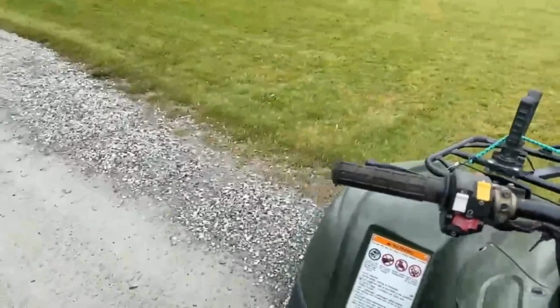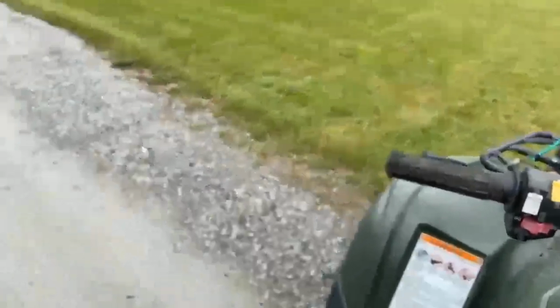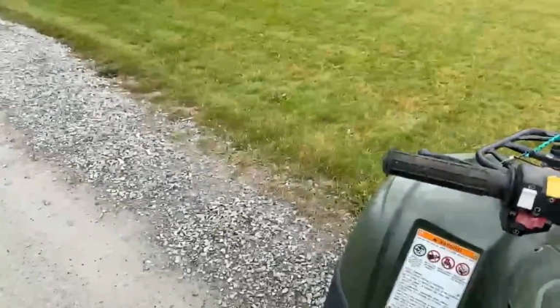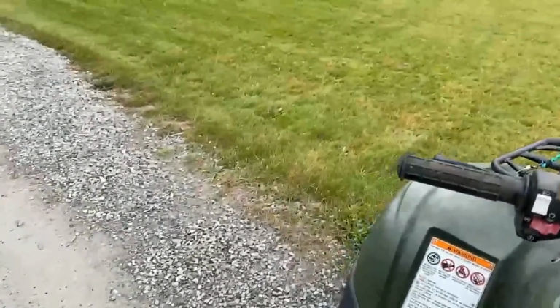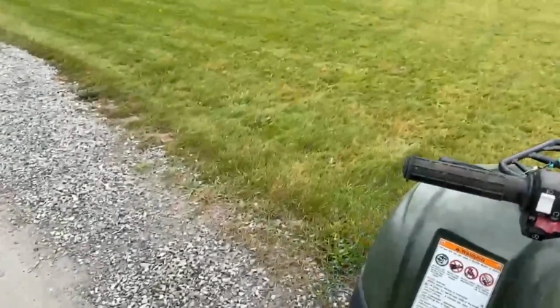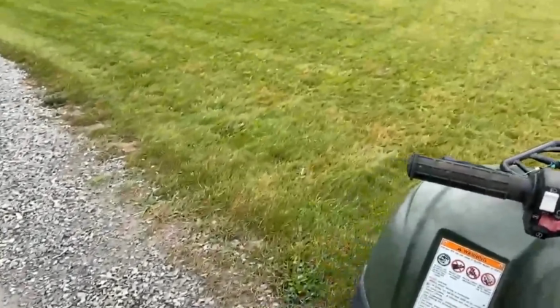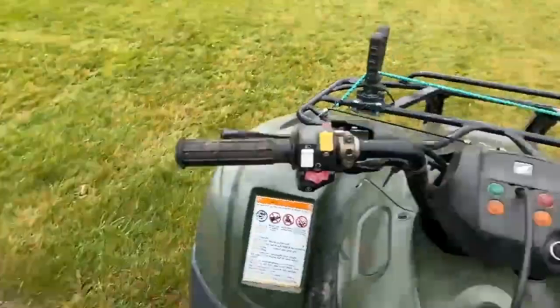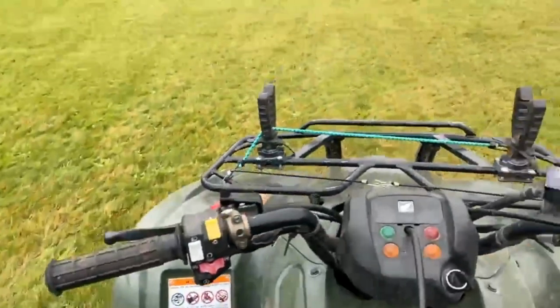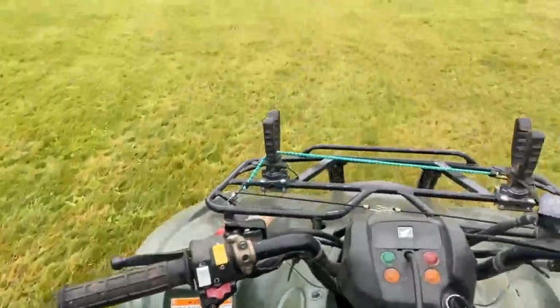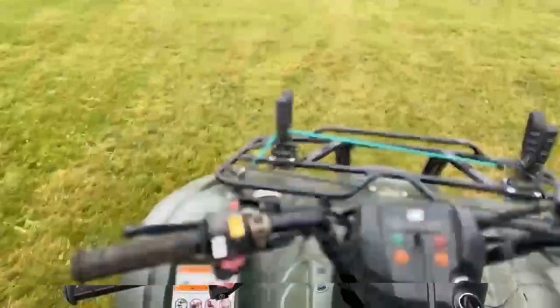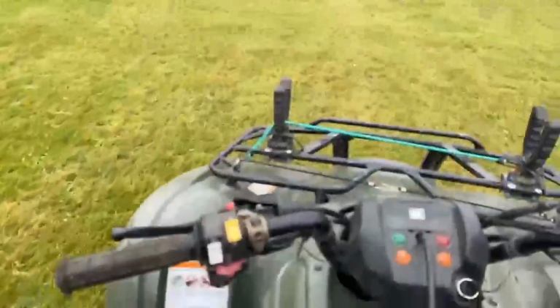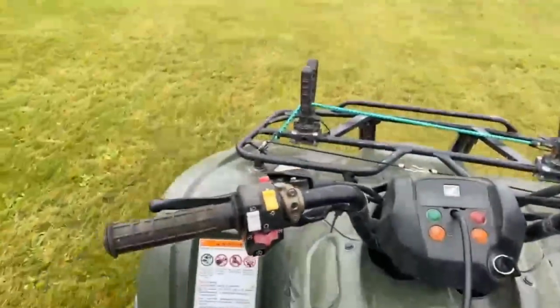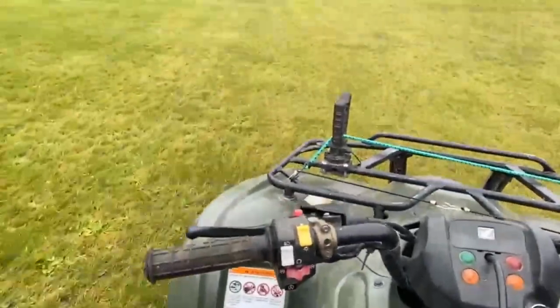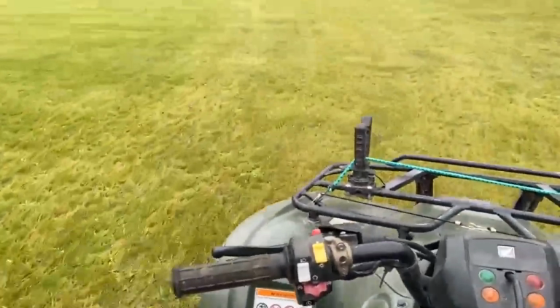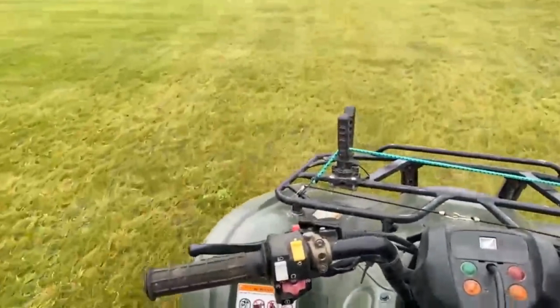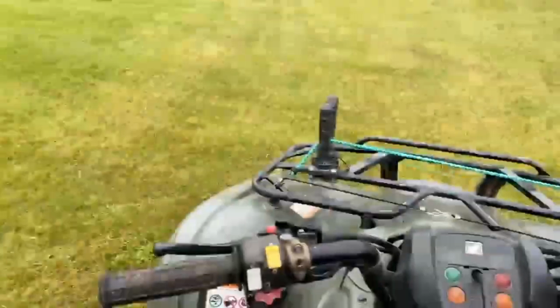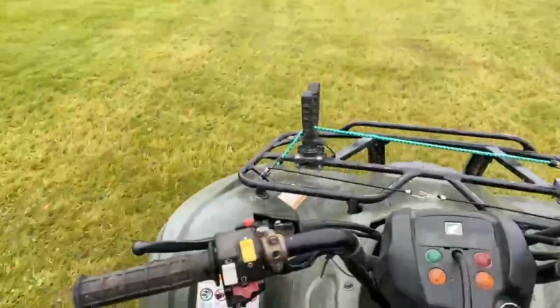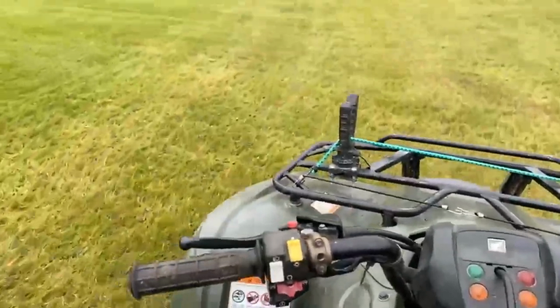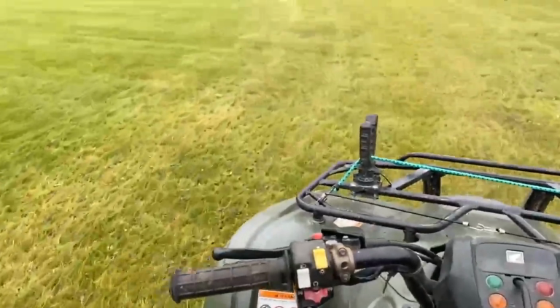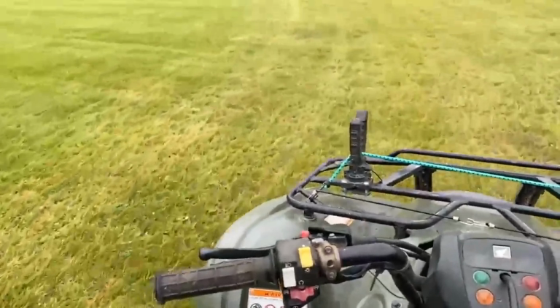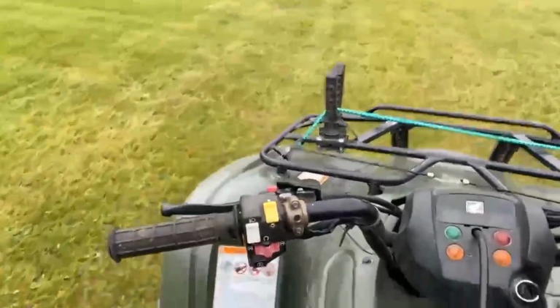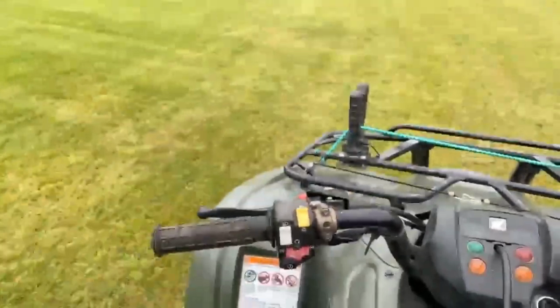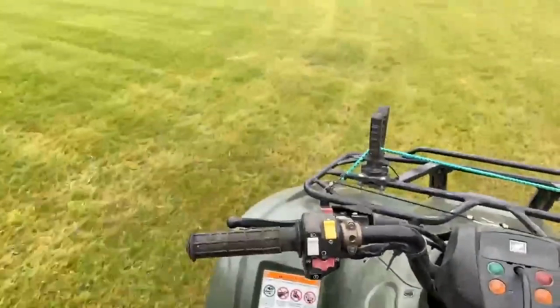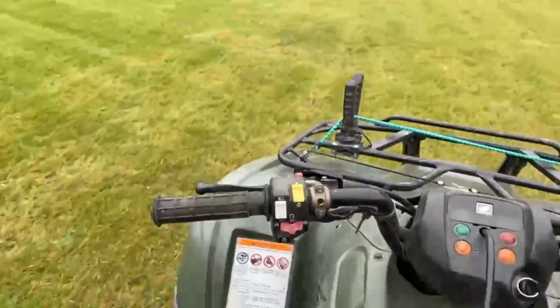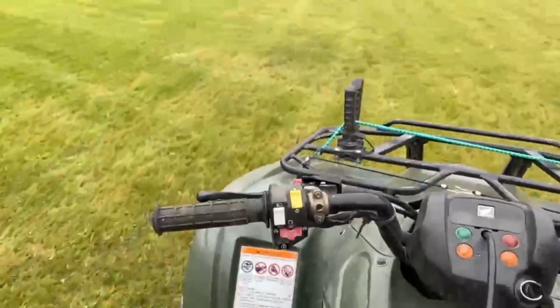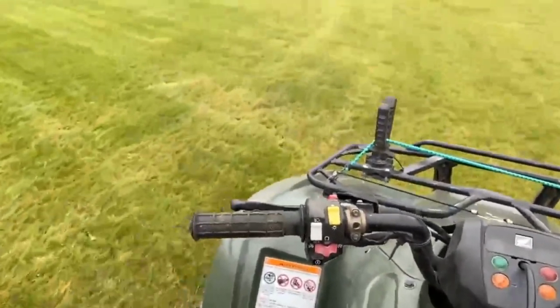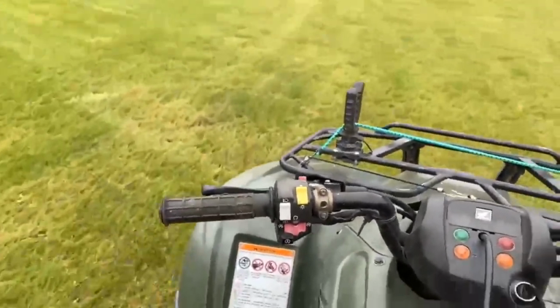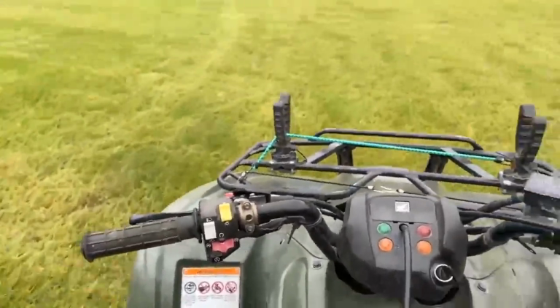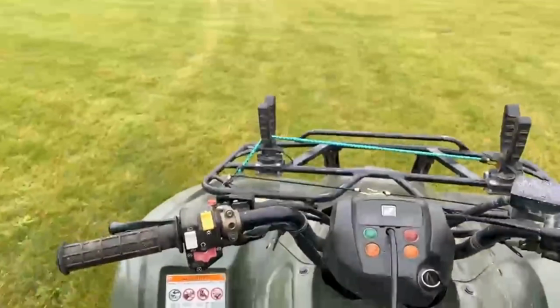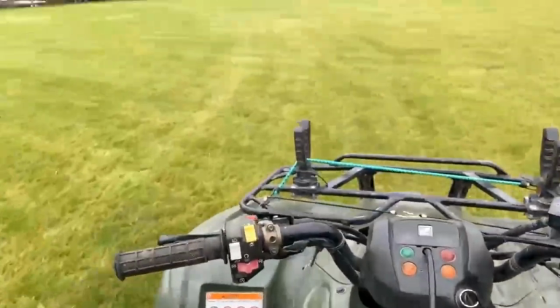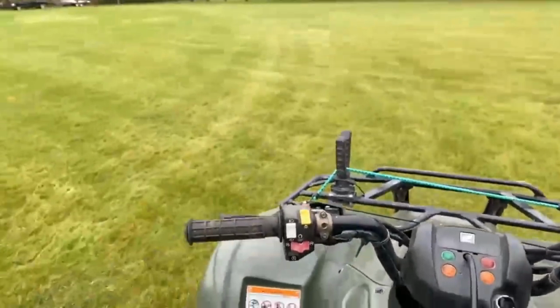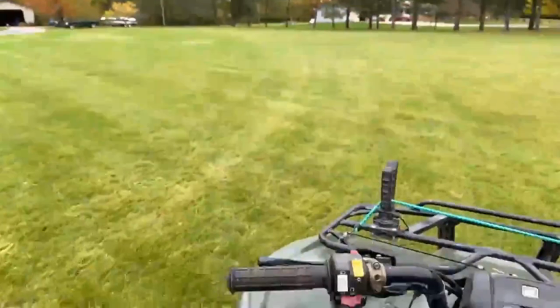First gear. First gear doesn't struggle — I think first gear can tow anything, really, you know. First gear.